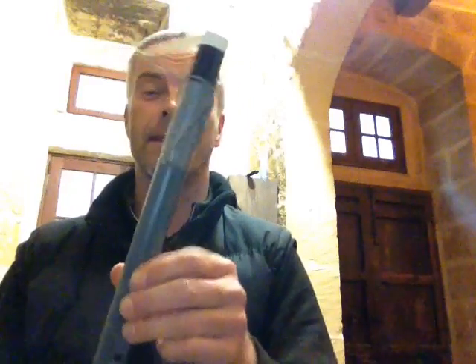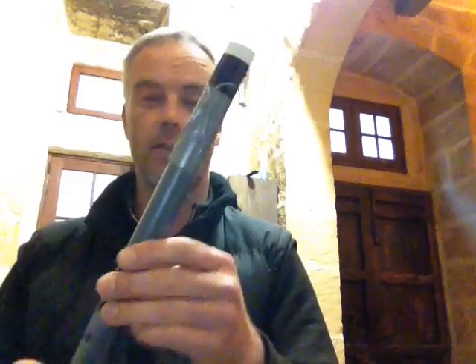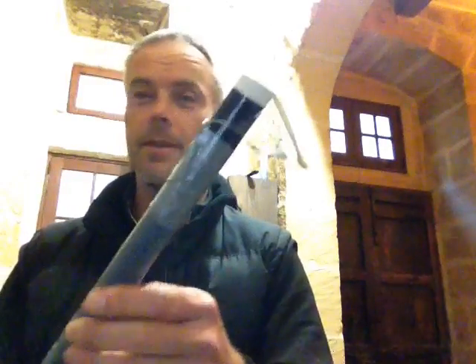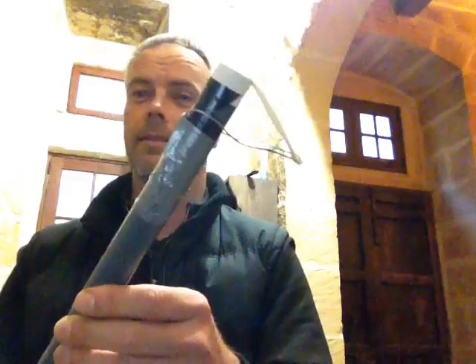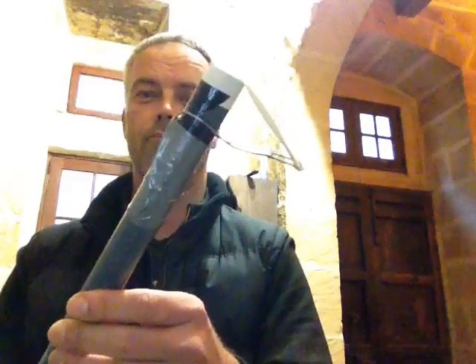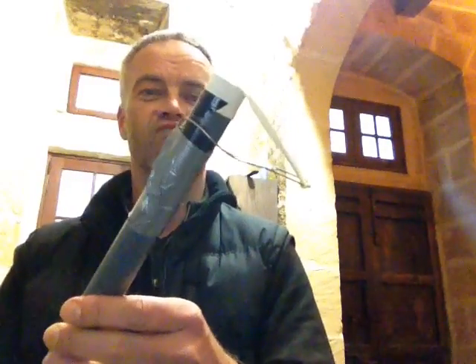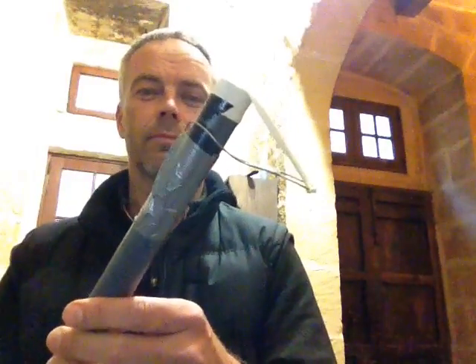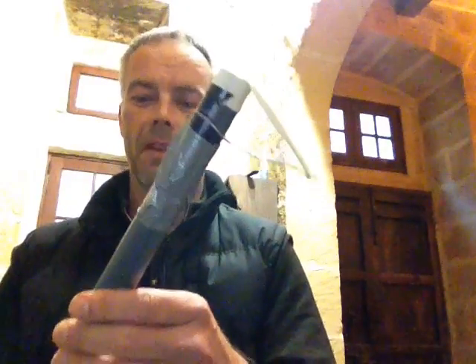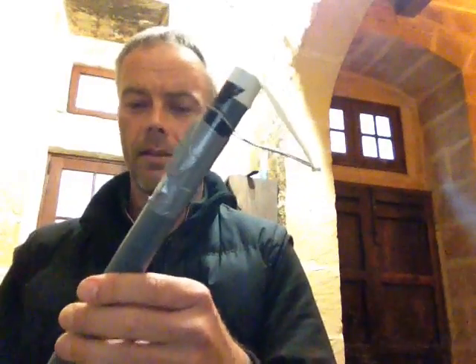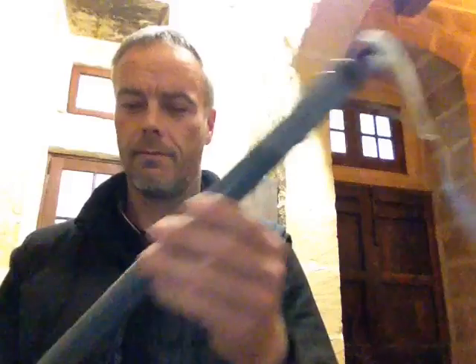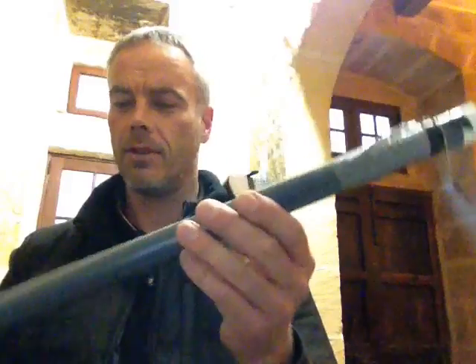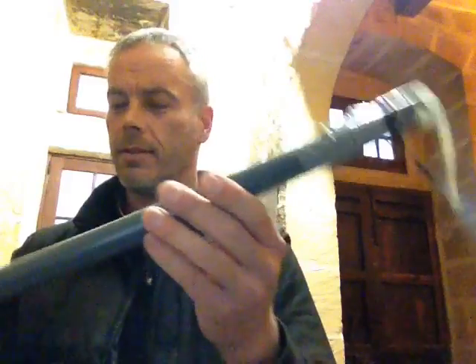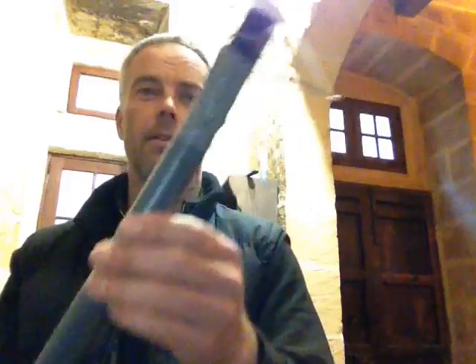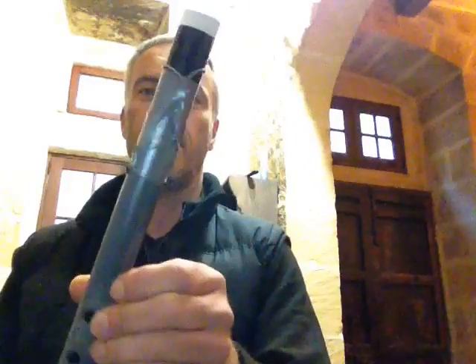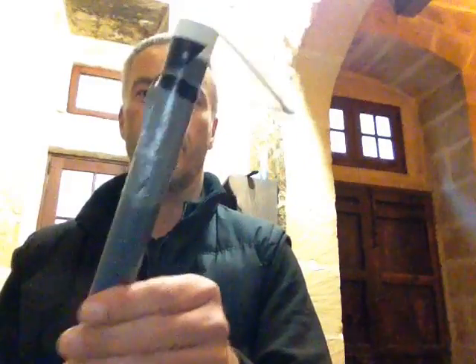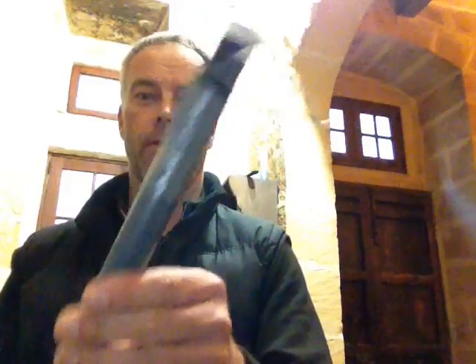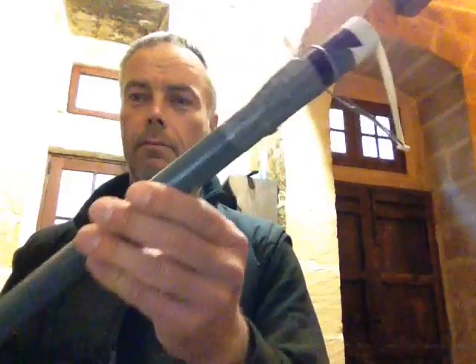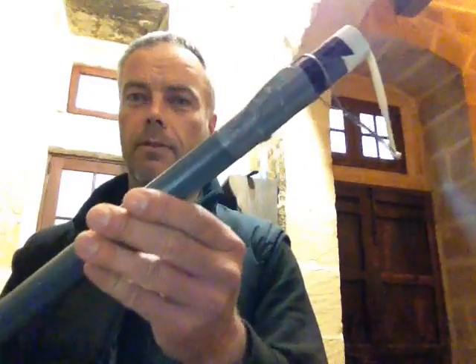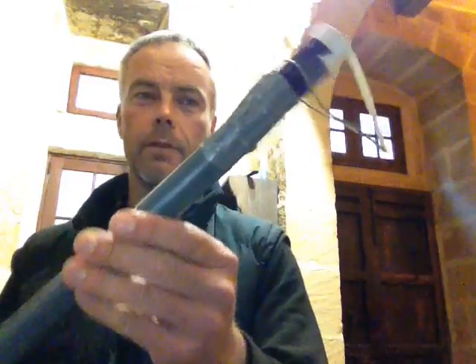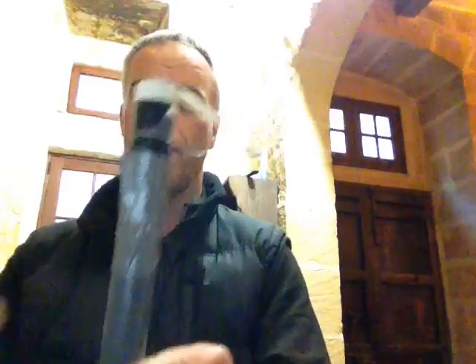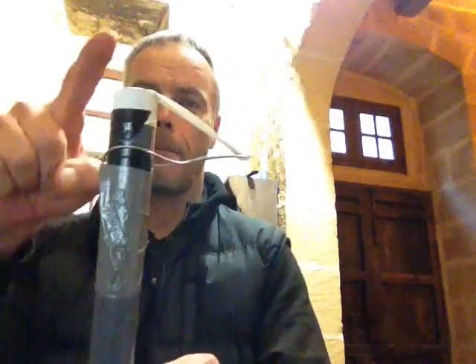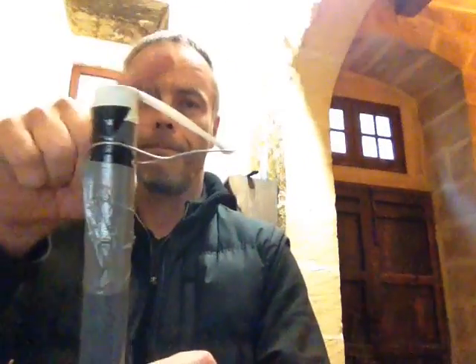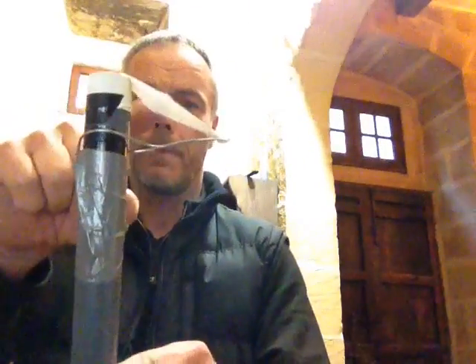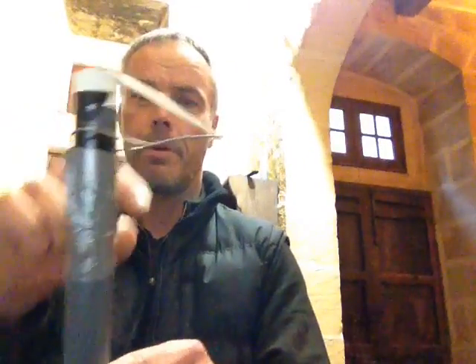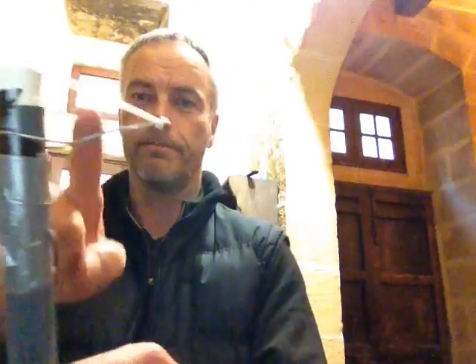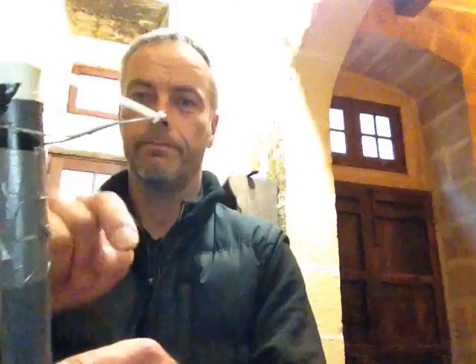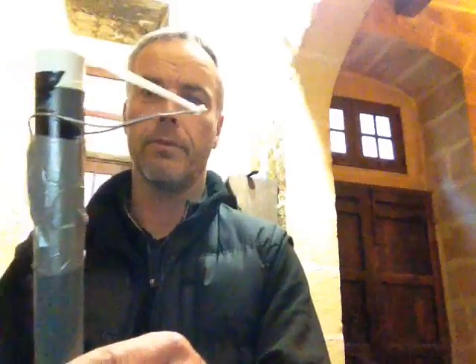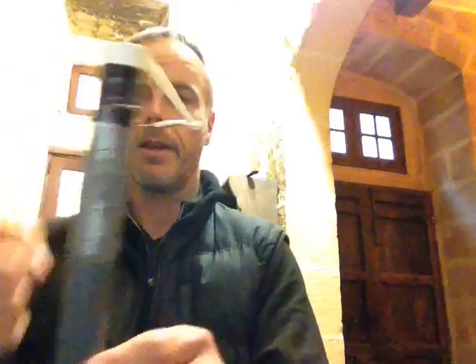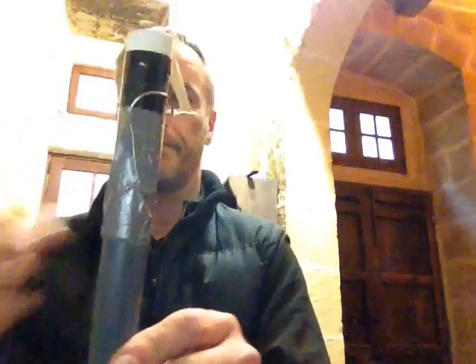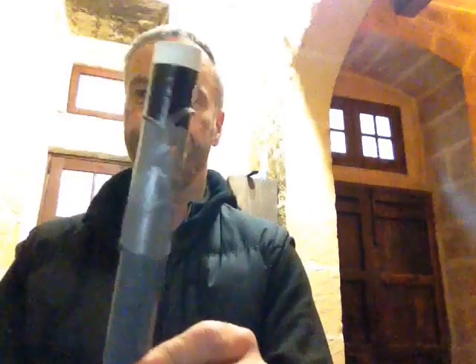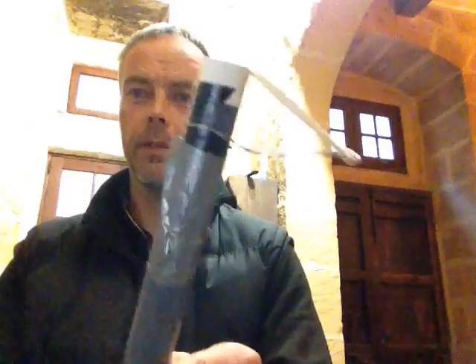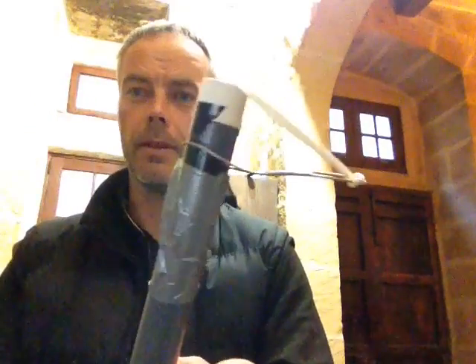This is the cheapest saxophone, I think, which is available on earth. There's a piece of PVC pipe, a balloon, a piece of wire, and wind tape.